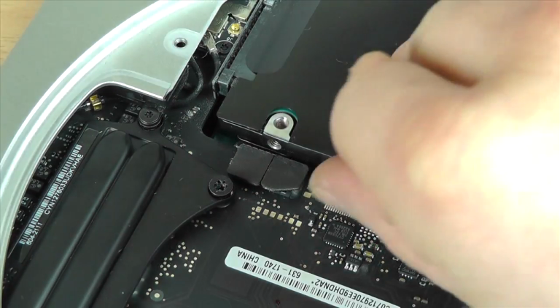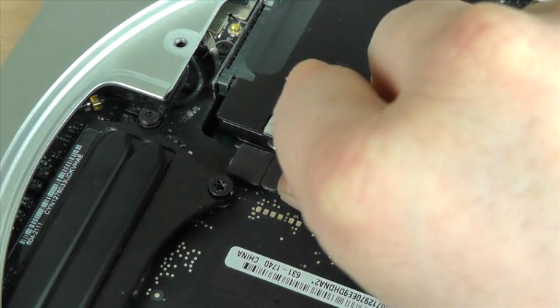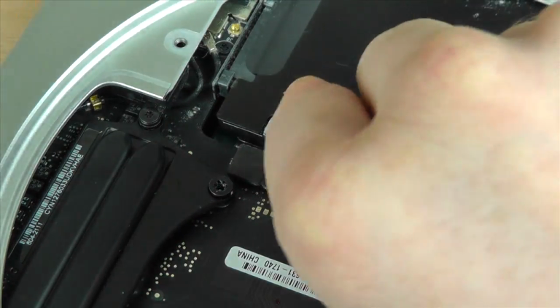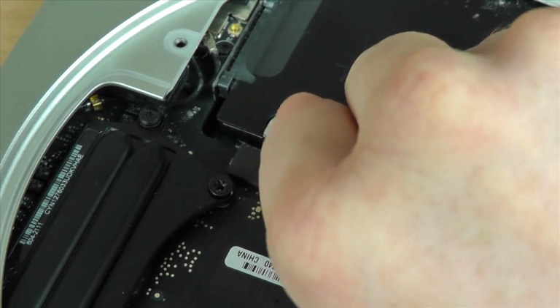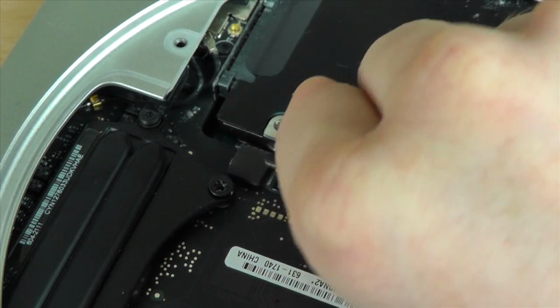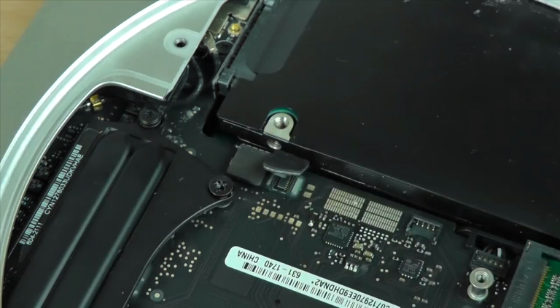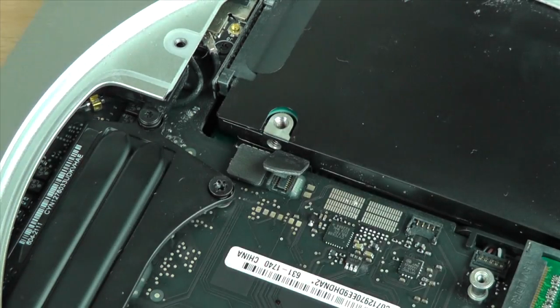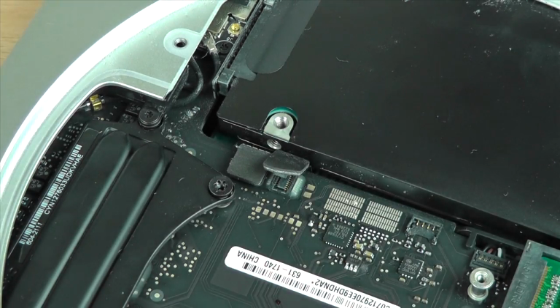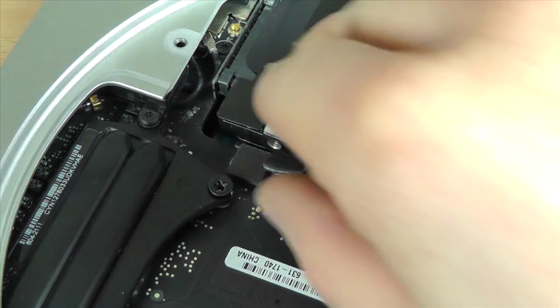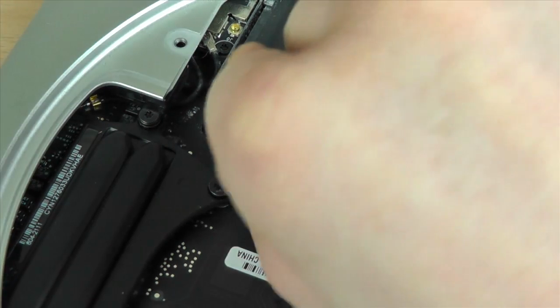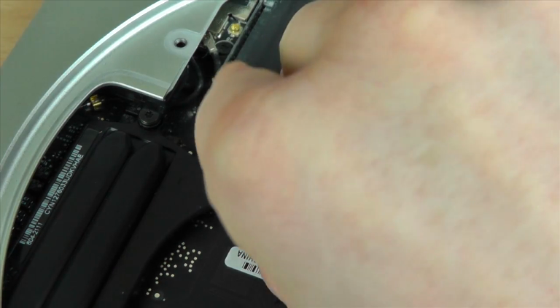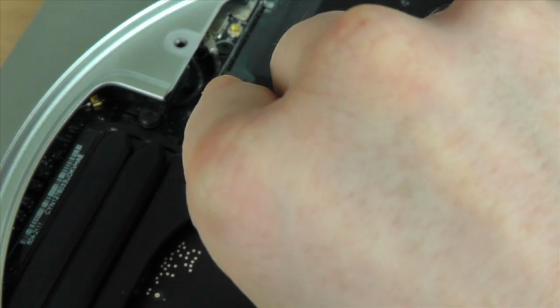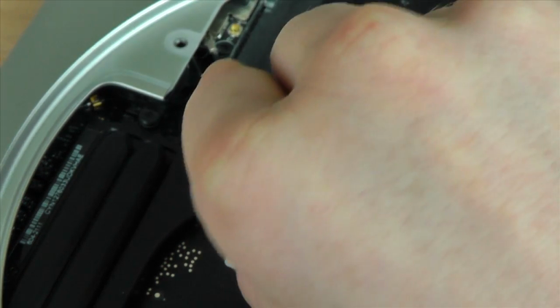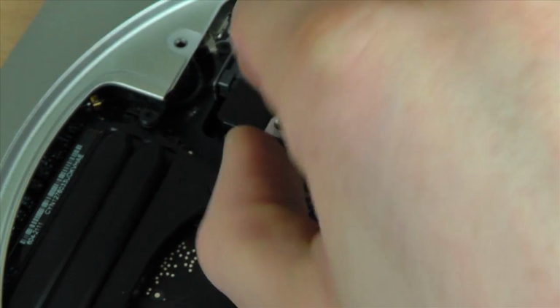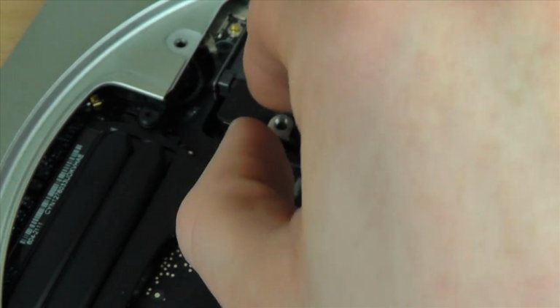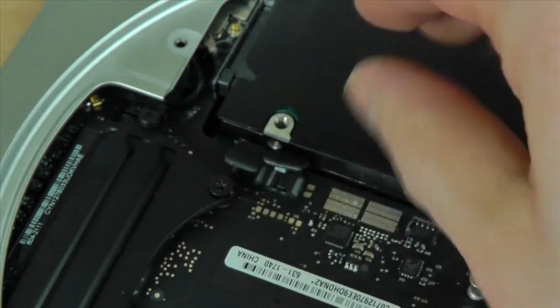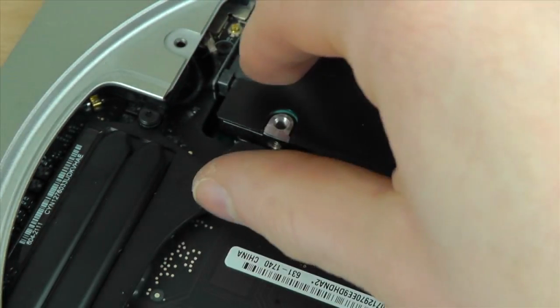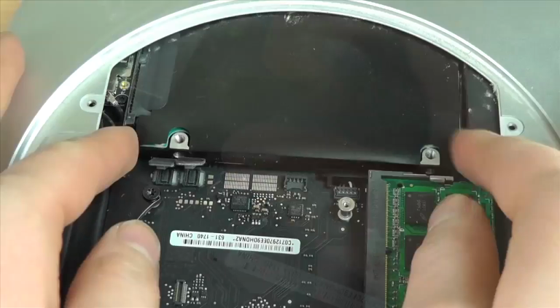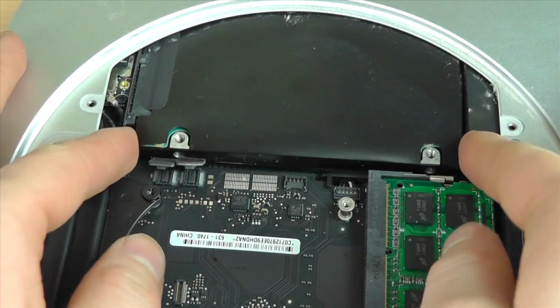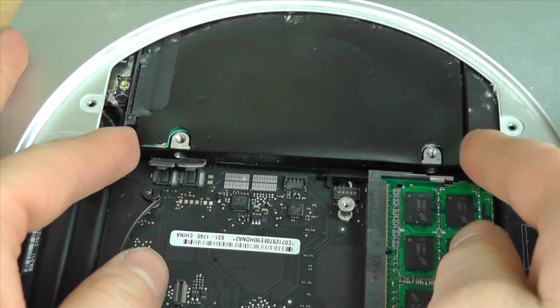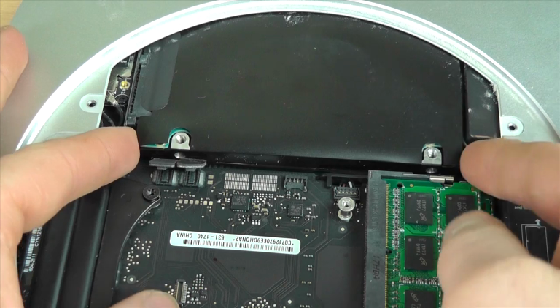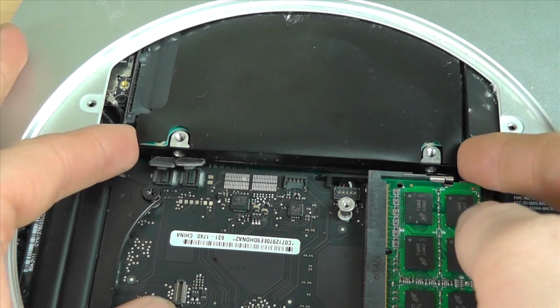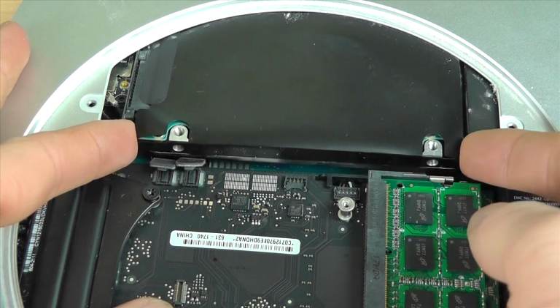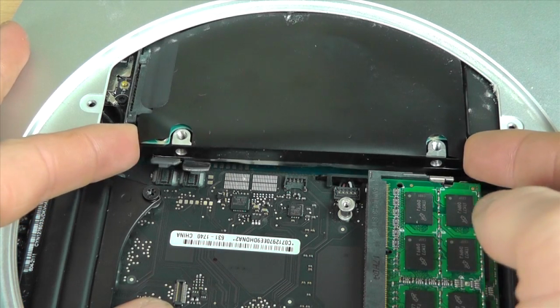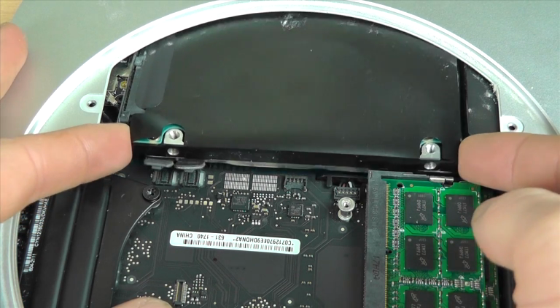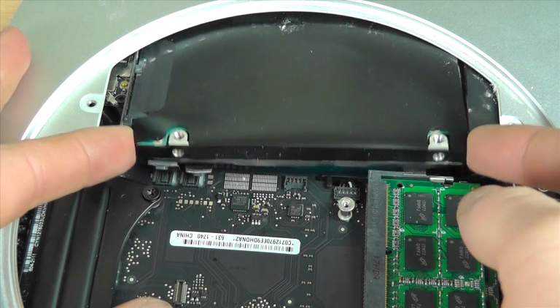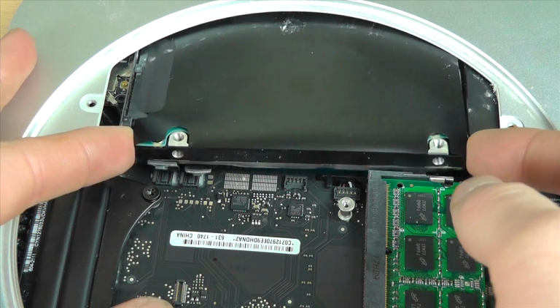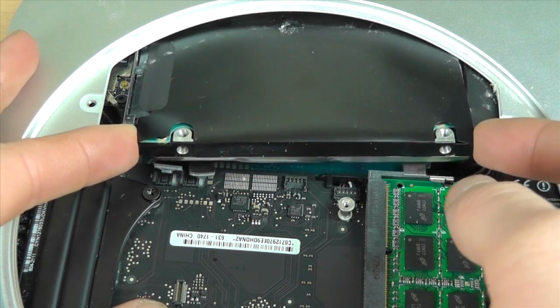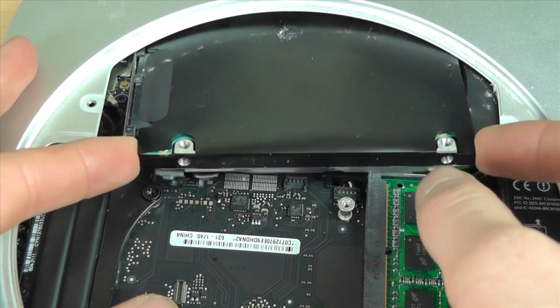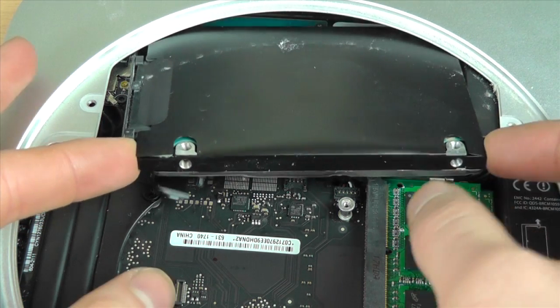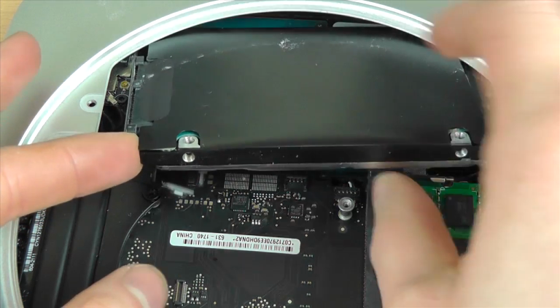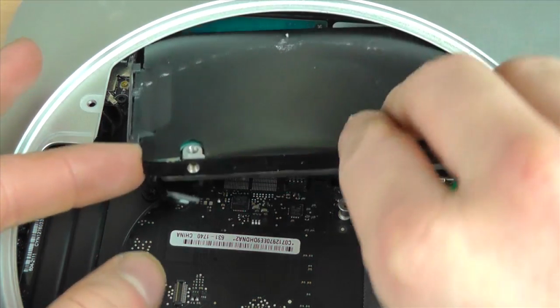Next we just need to pop these cables here — this is where the hard drives attach to the motherboard. We're finally at the hard drive. Just lift up and wiggle it out, and then we can start changing it over.